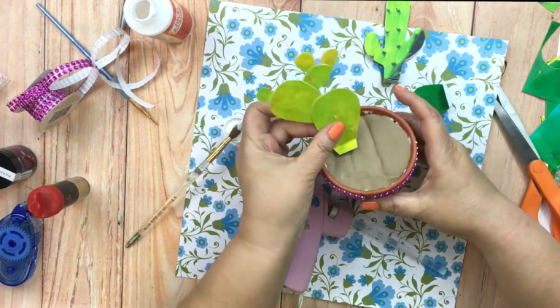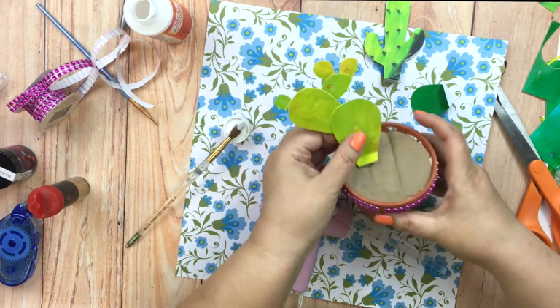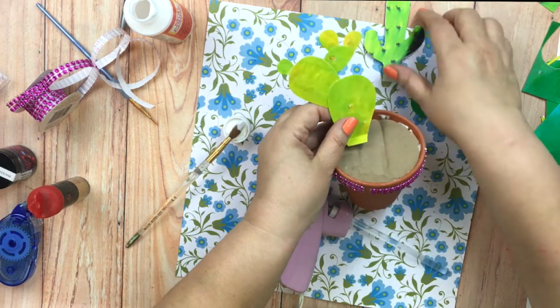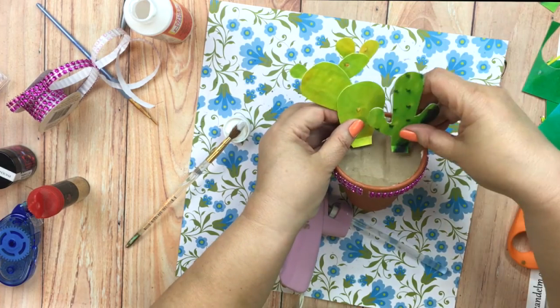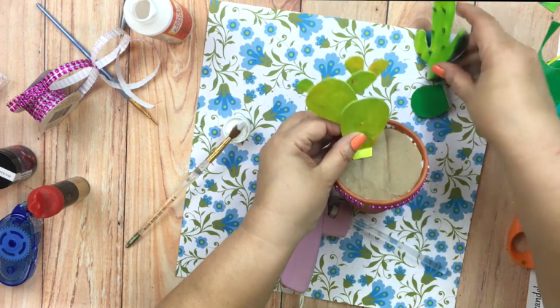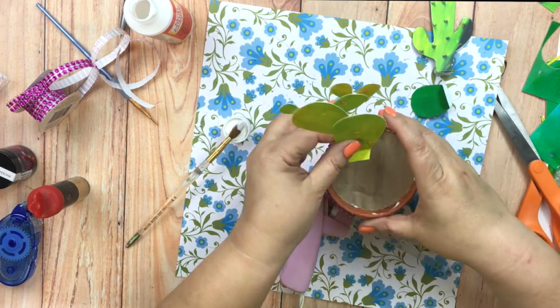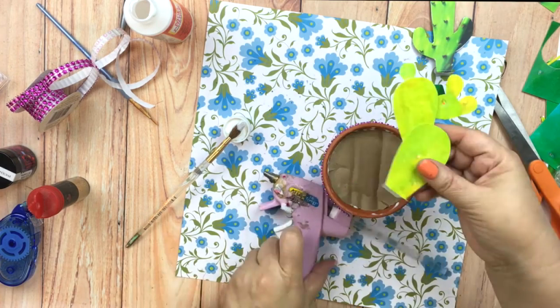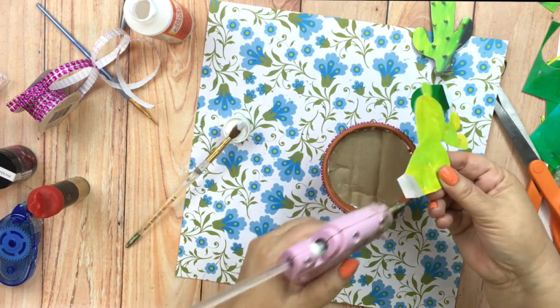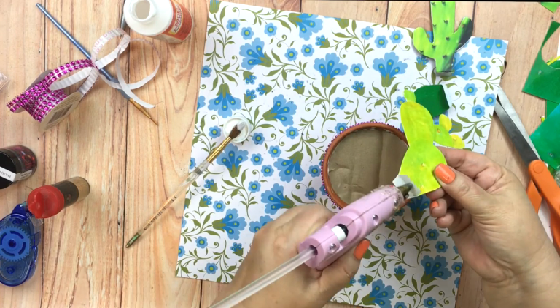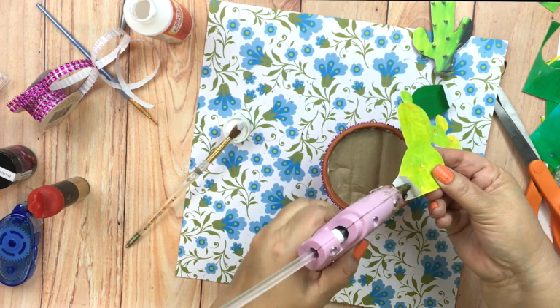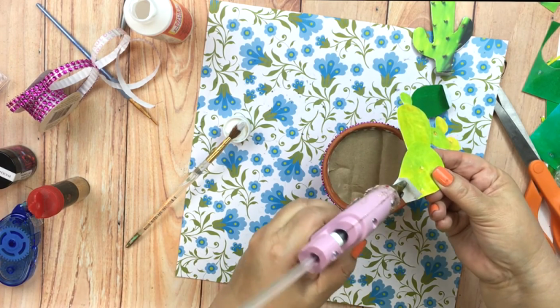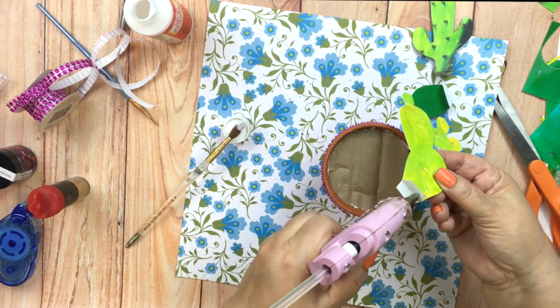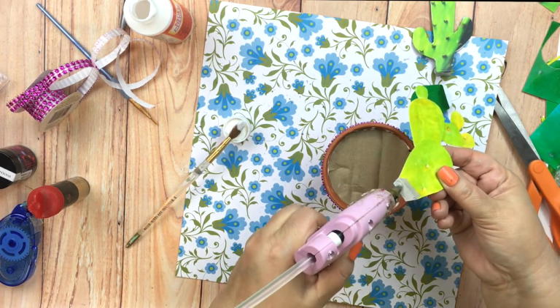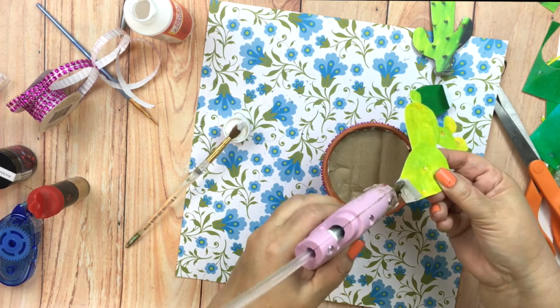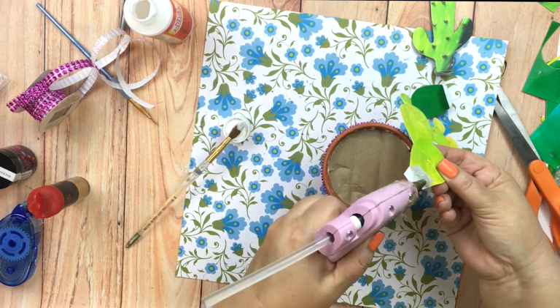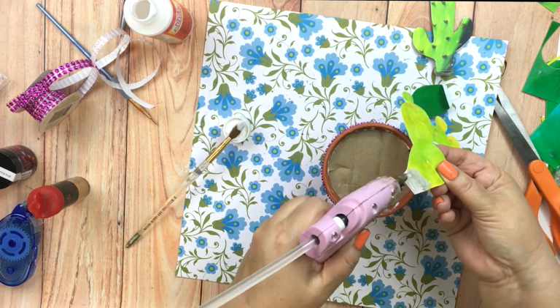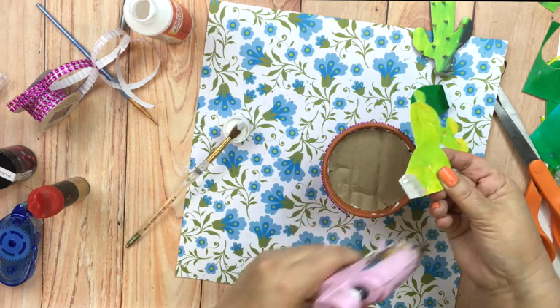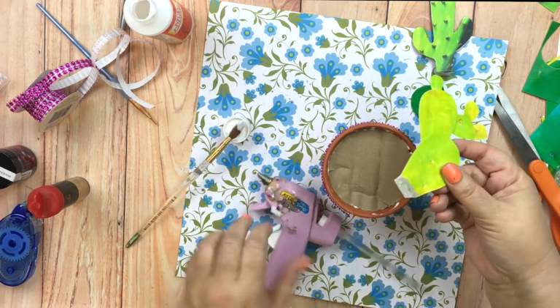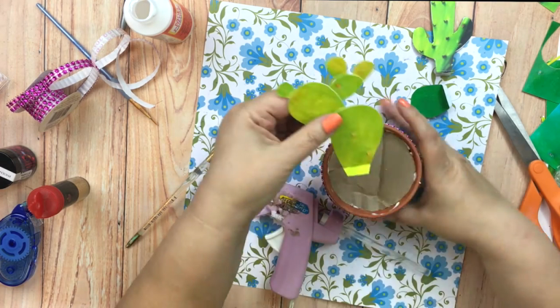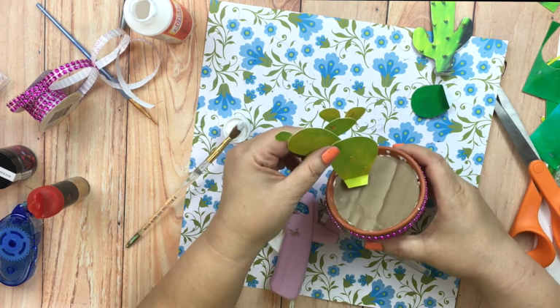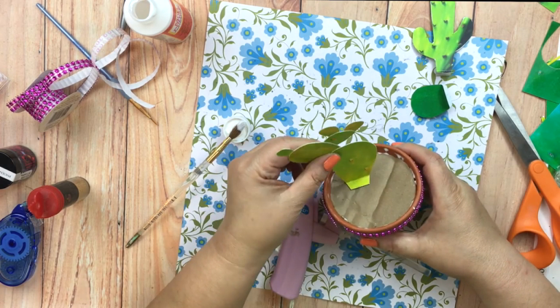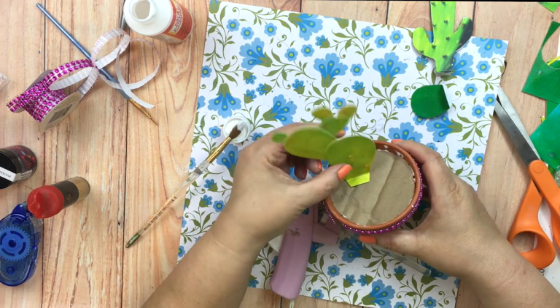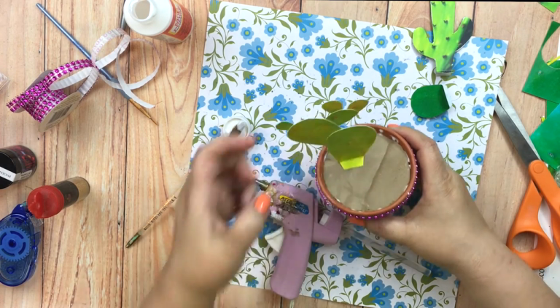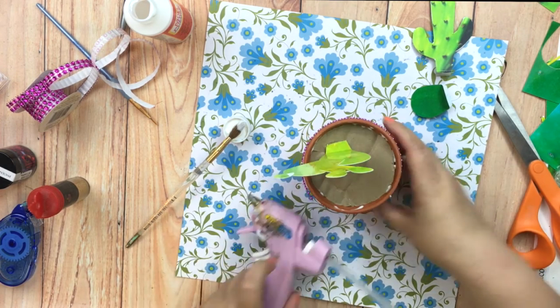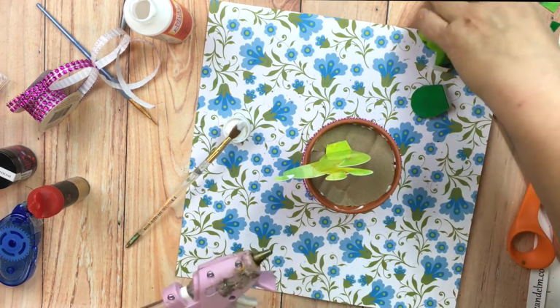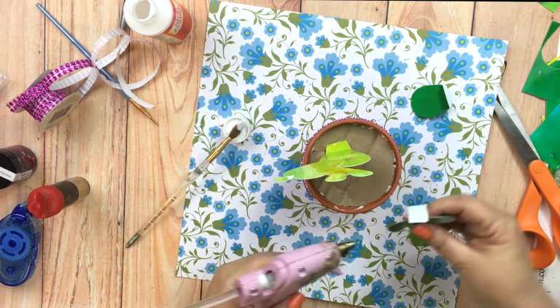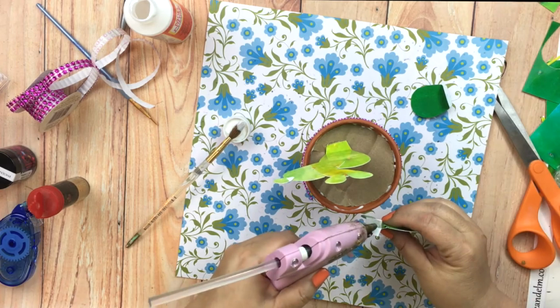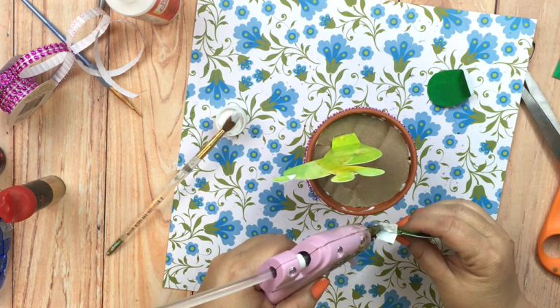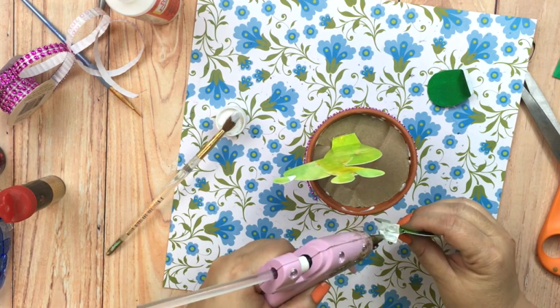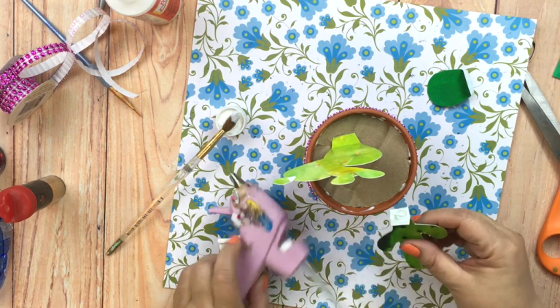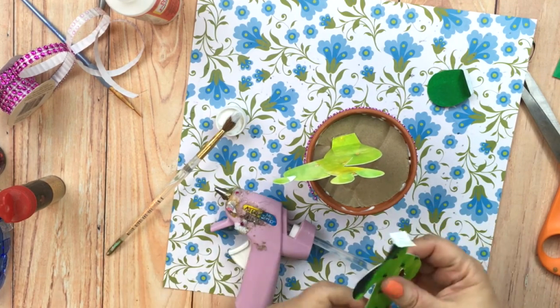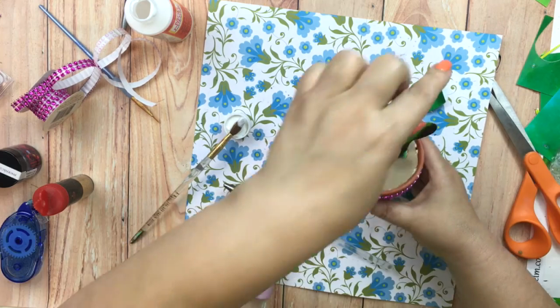For the center, I simply cut a circle of cardboard, glued that in the middle, and then for each cactus I peeled apart the two pieces of photo paper and used hot glue to secure each cactus to the top of the cardboard.